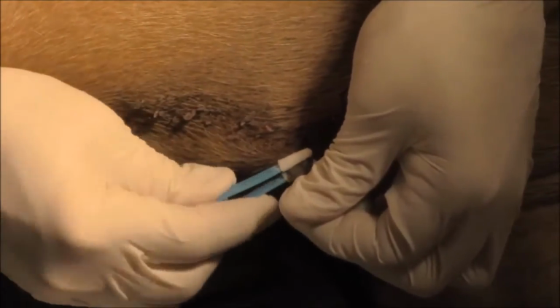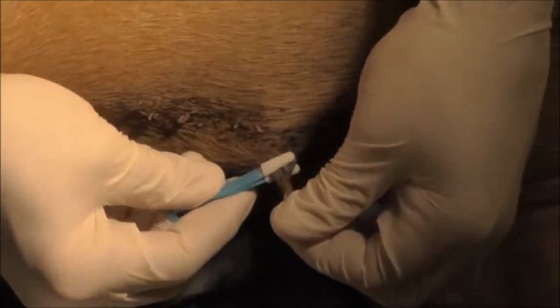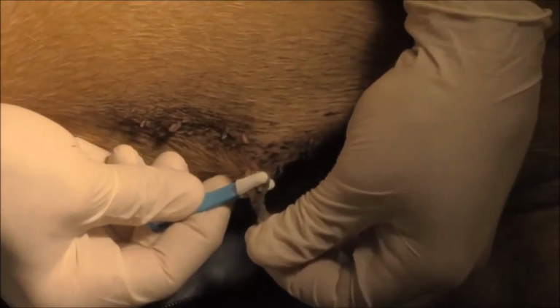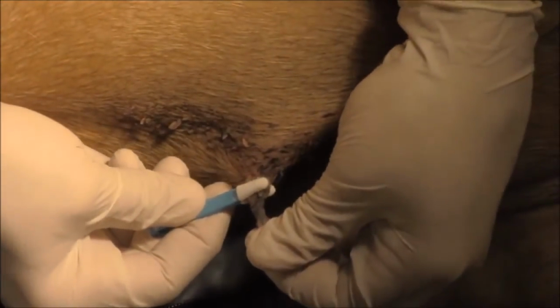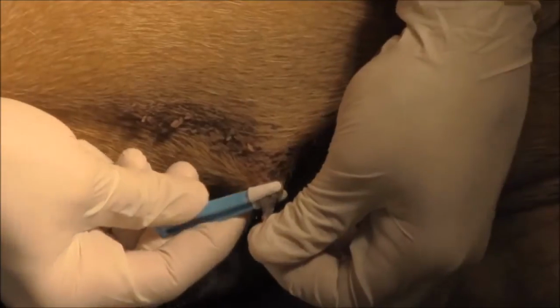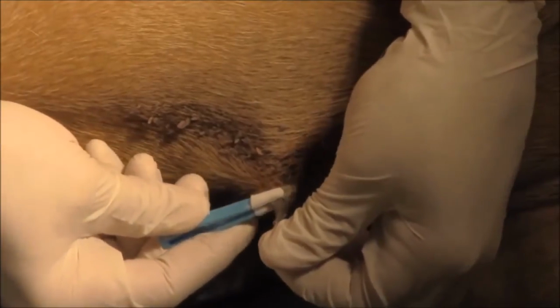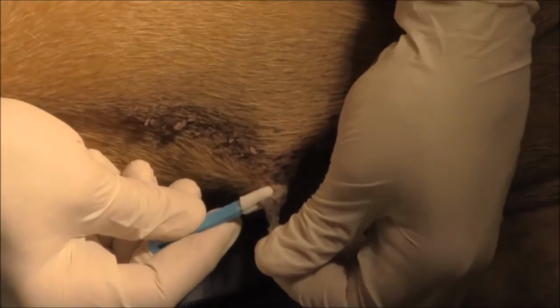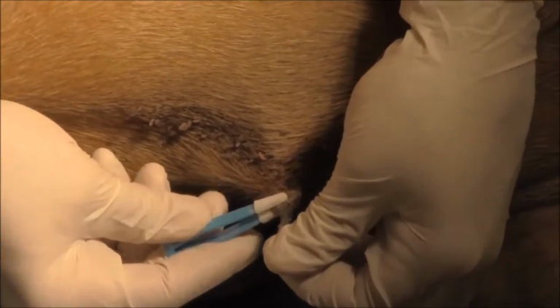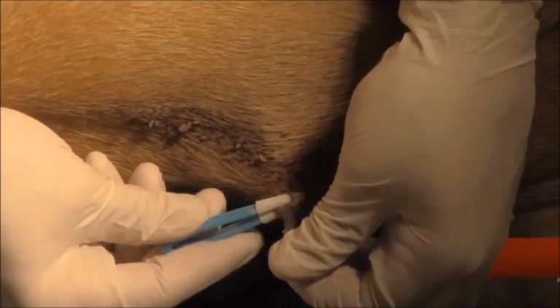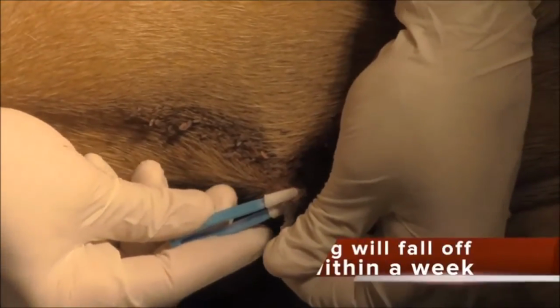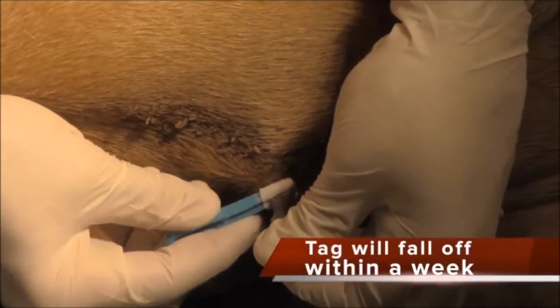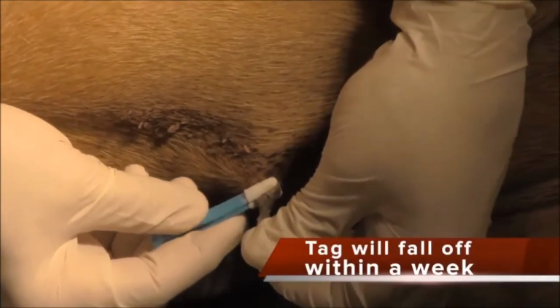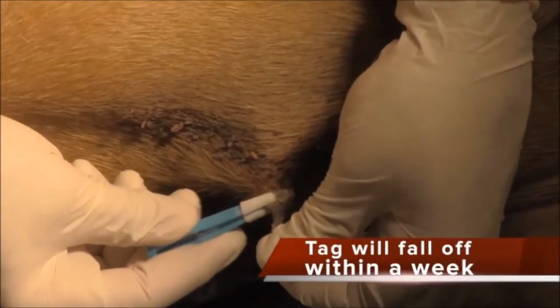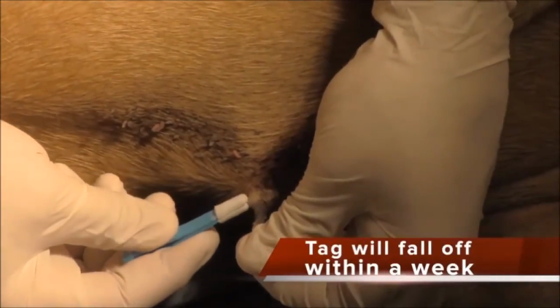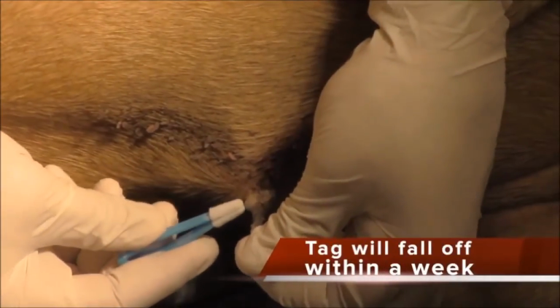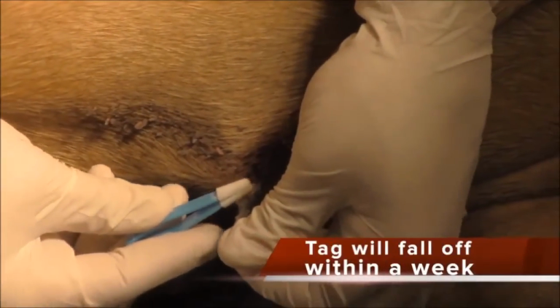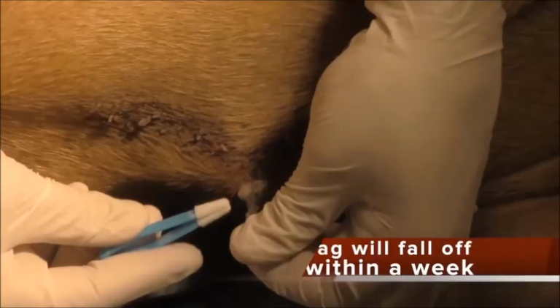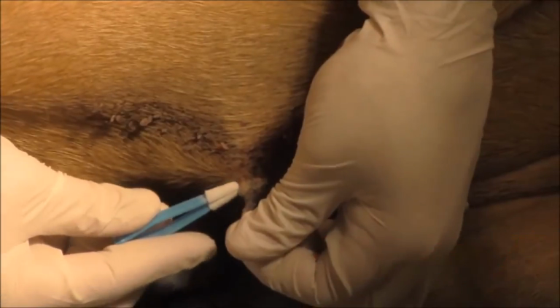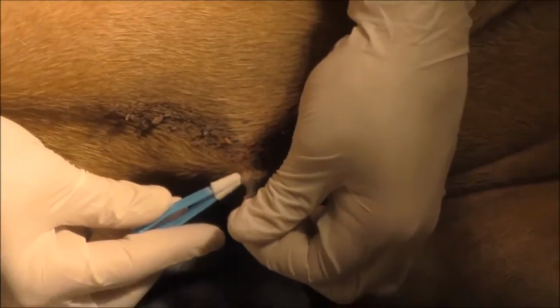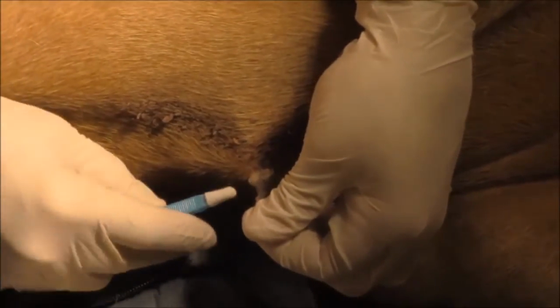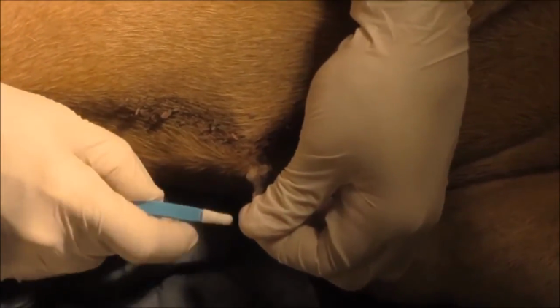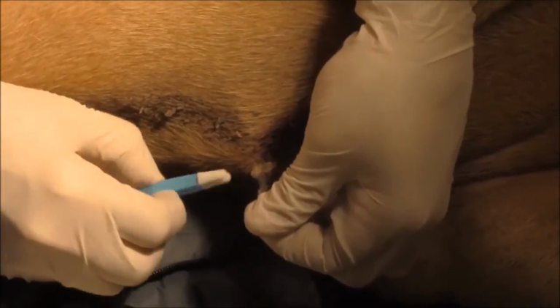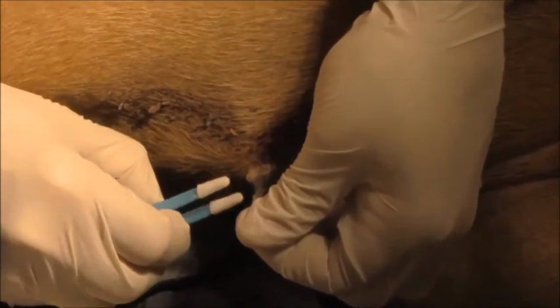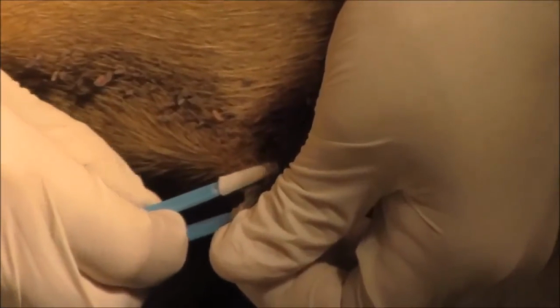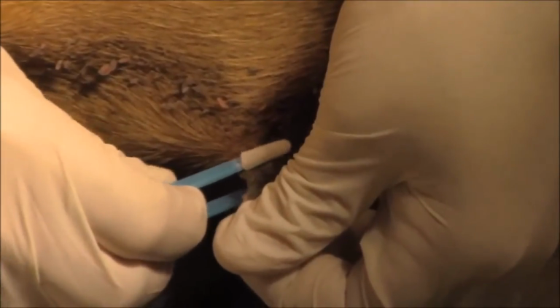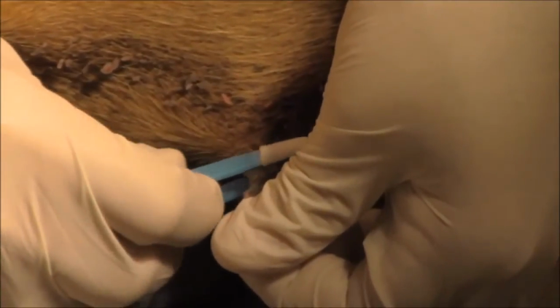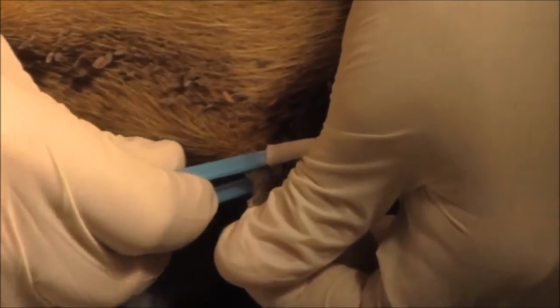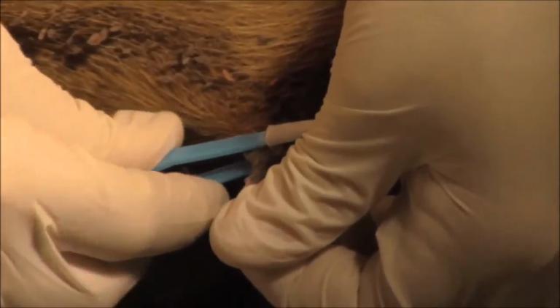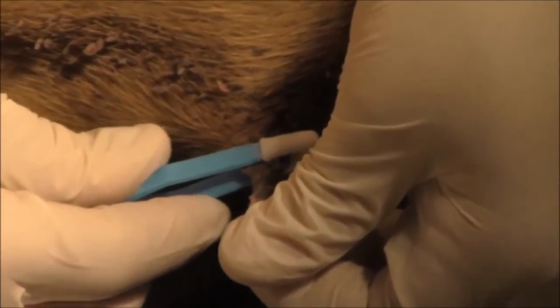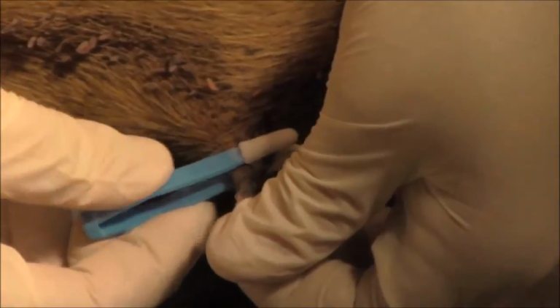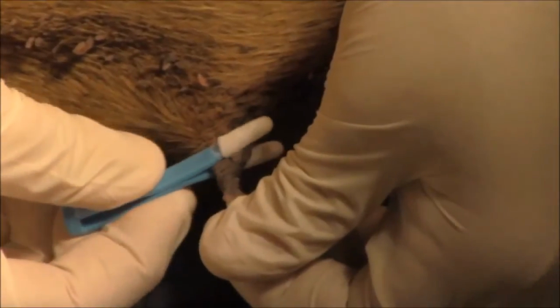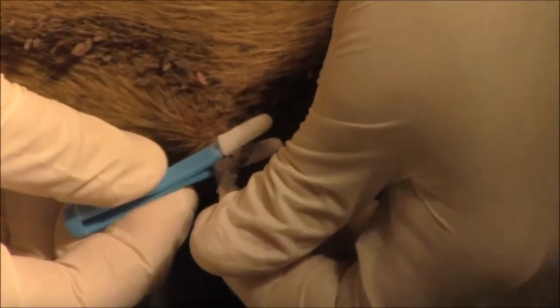Alright, that shows our end result. What will happen is this thing will slough off probably within a week — it will just fall off. So thank you for watching.